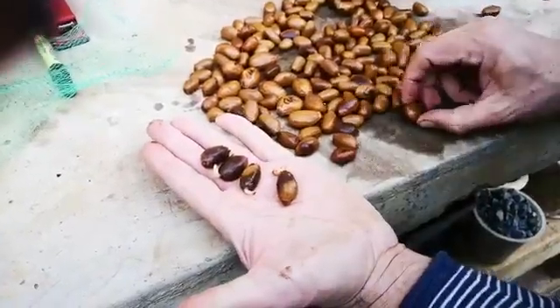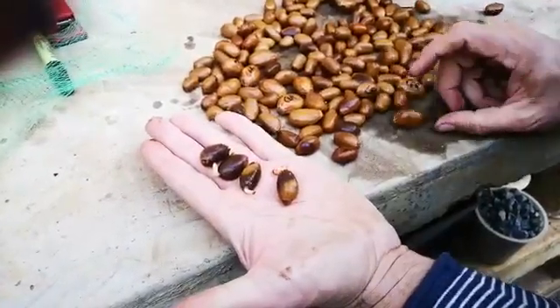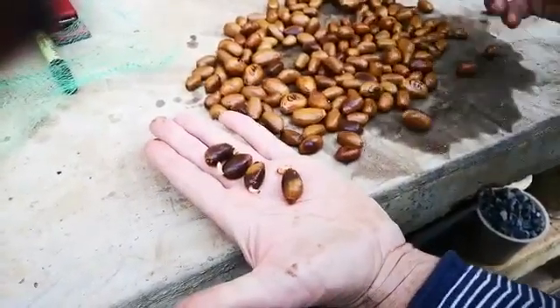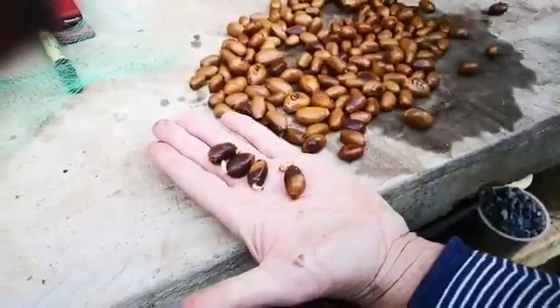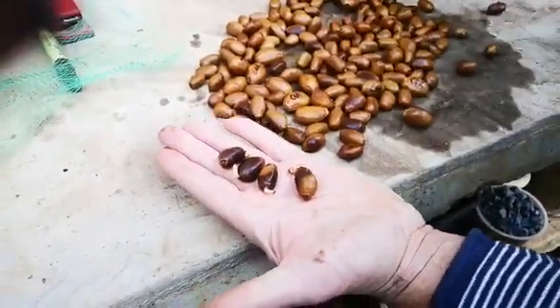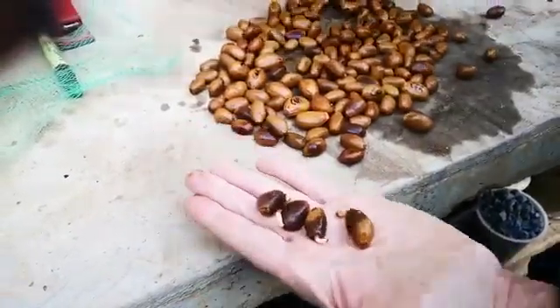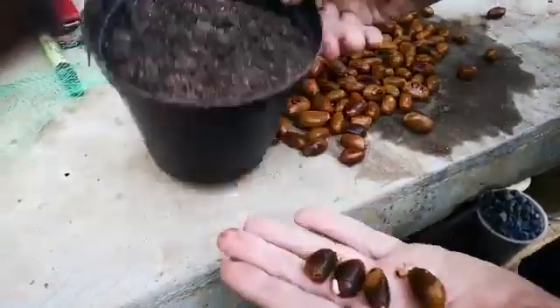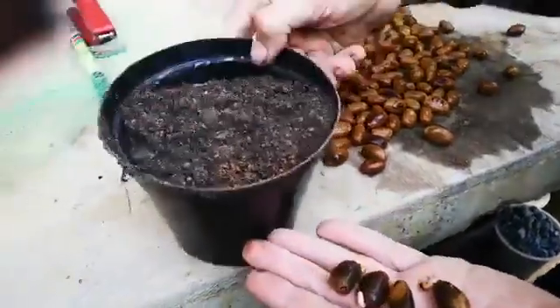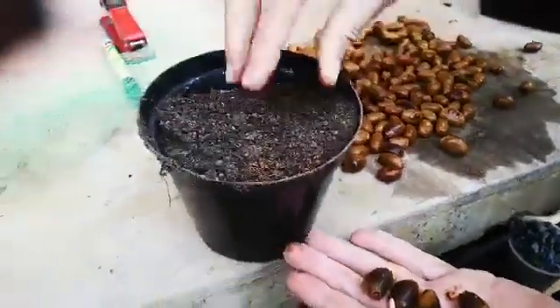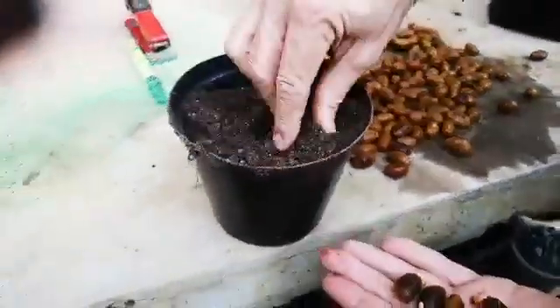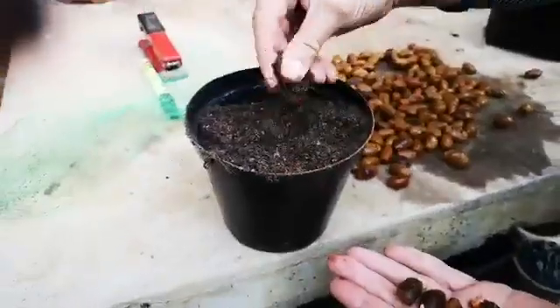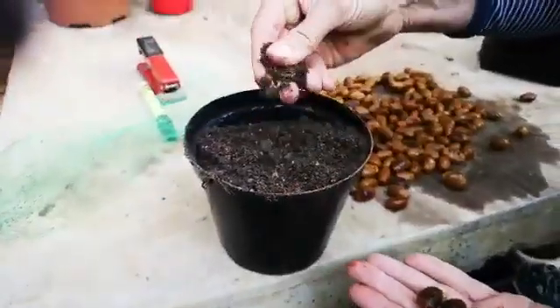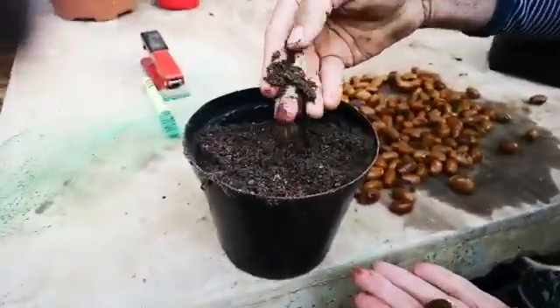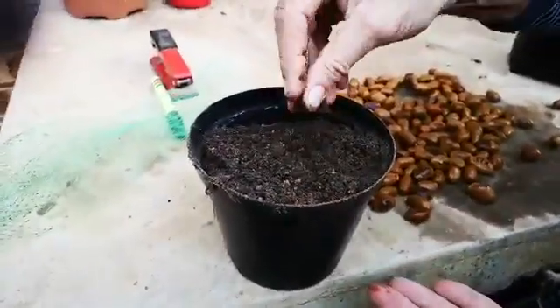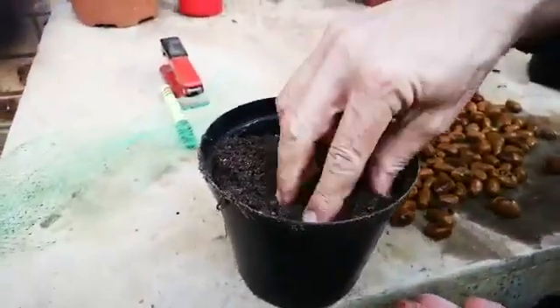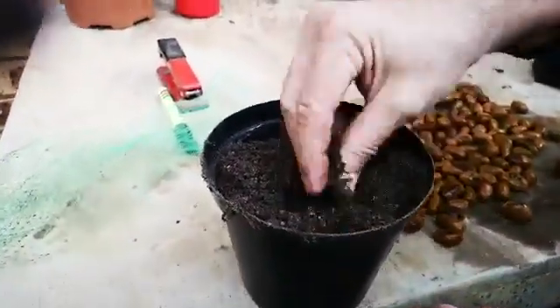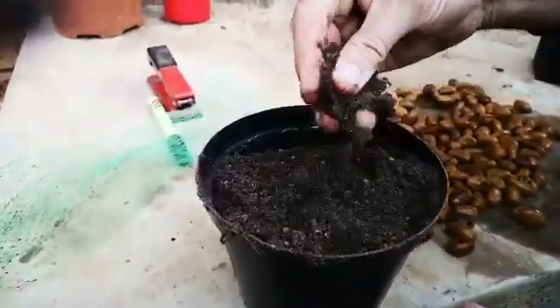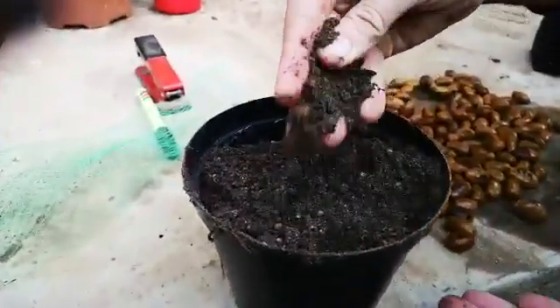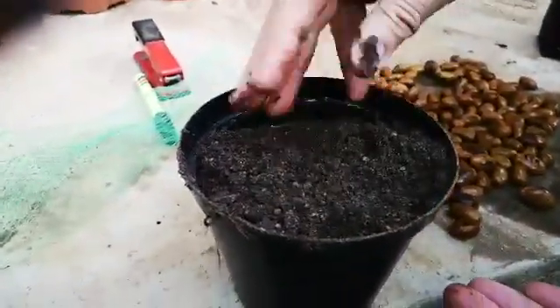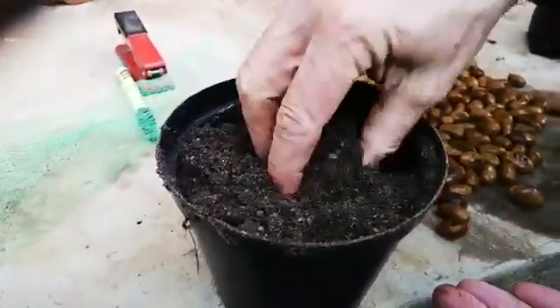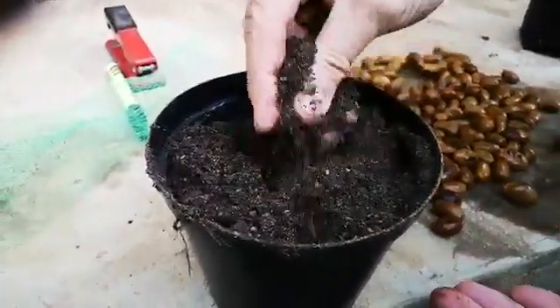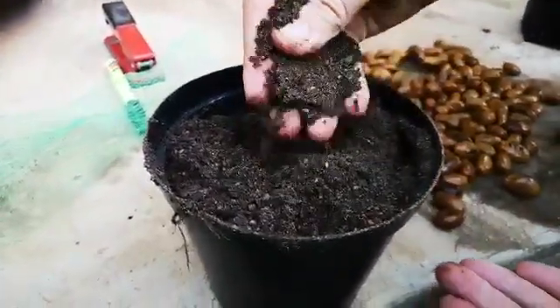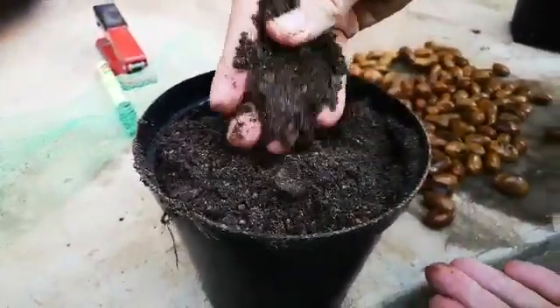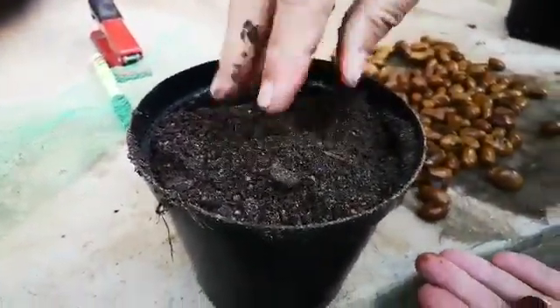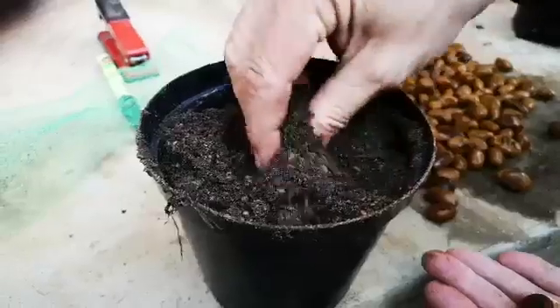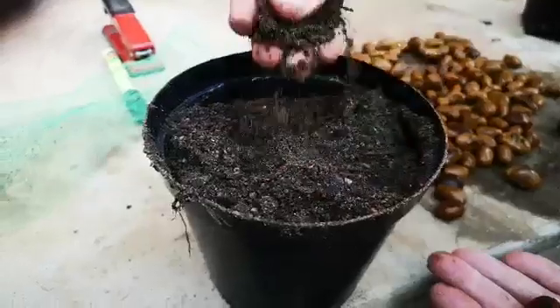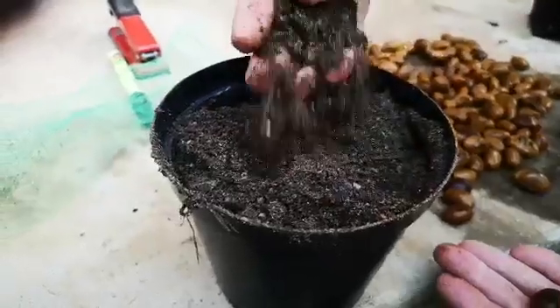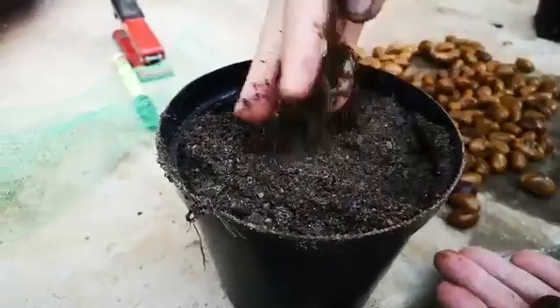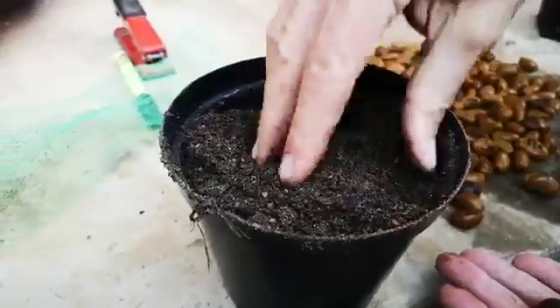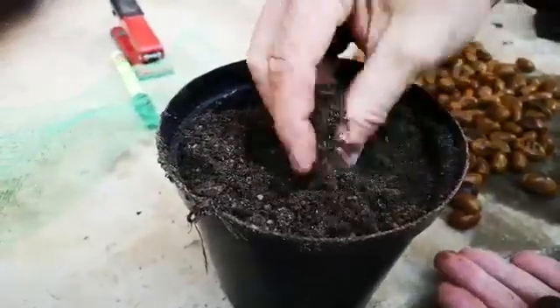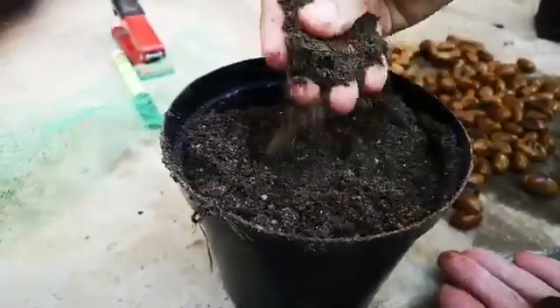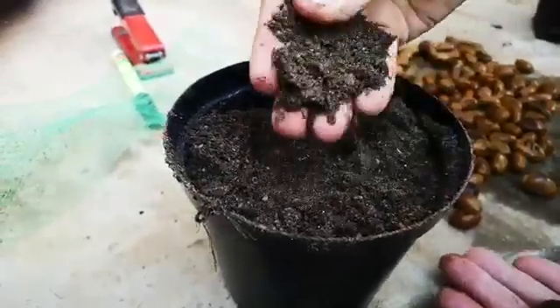The soil I use is a sandy soil but with a lot of organic material in it like this — a very well-drained soil.